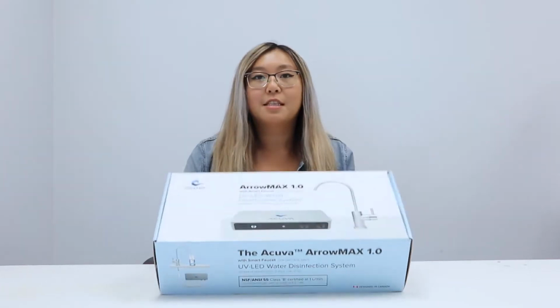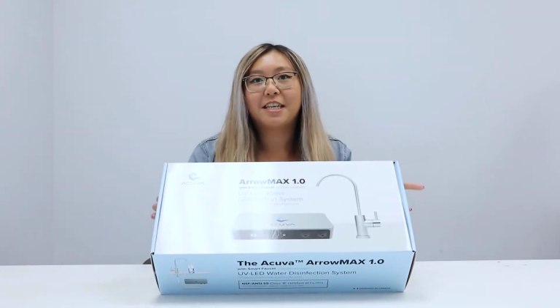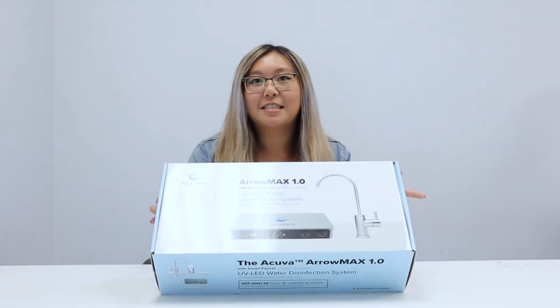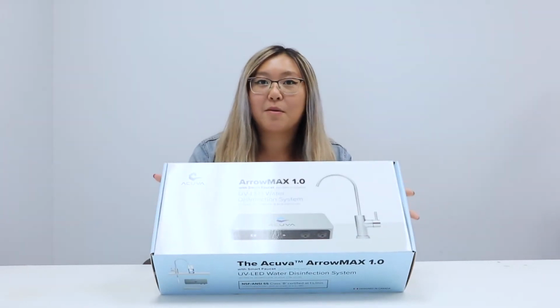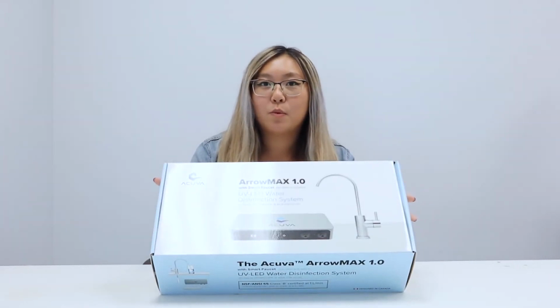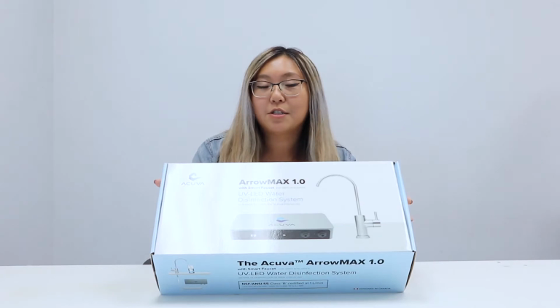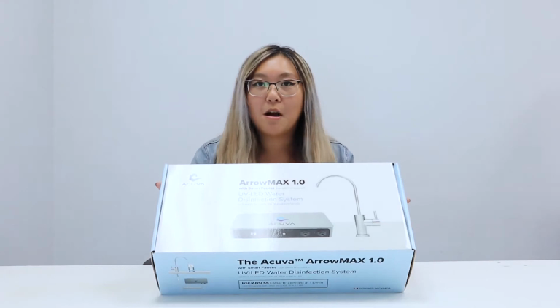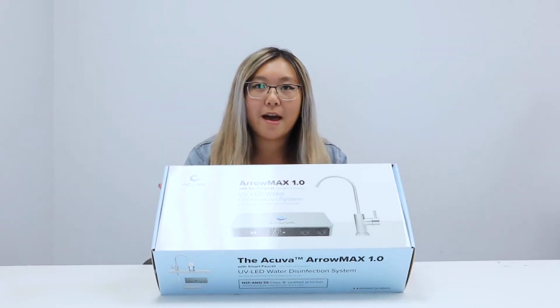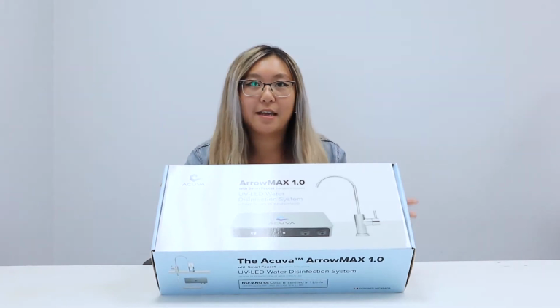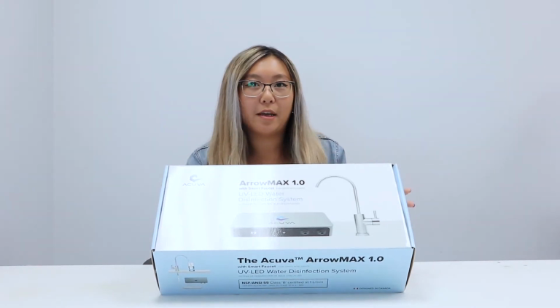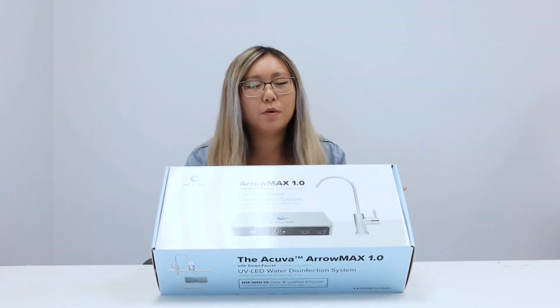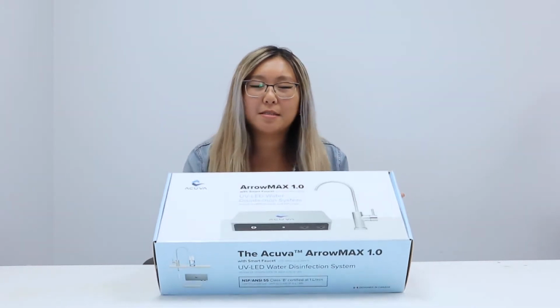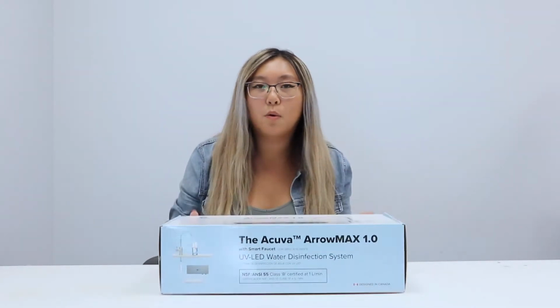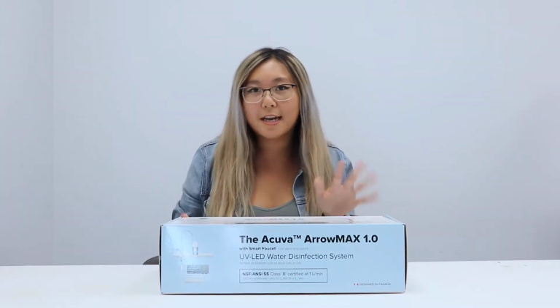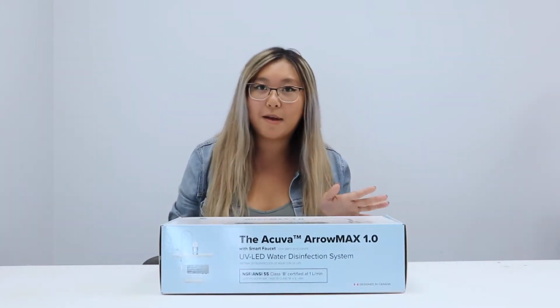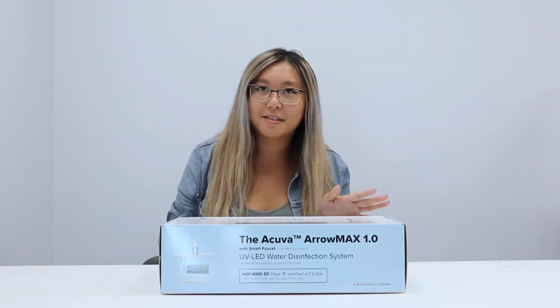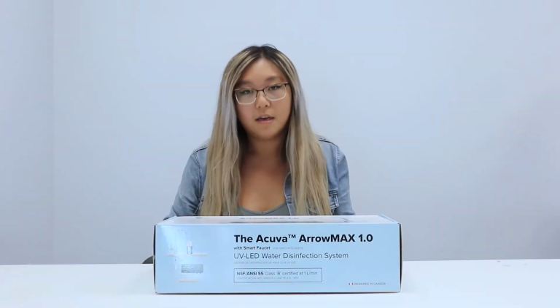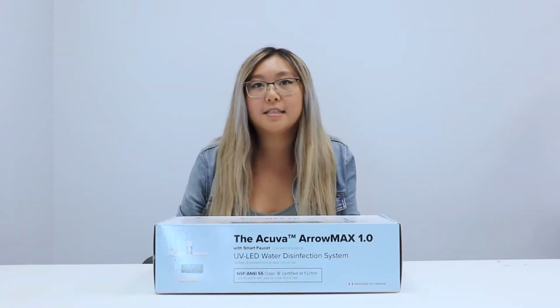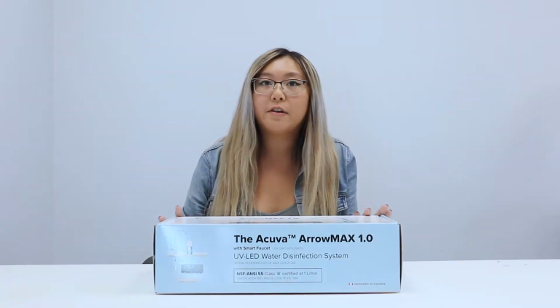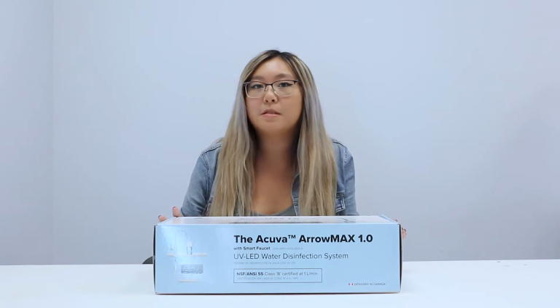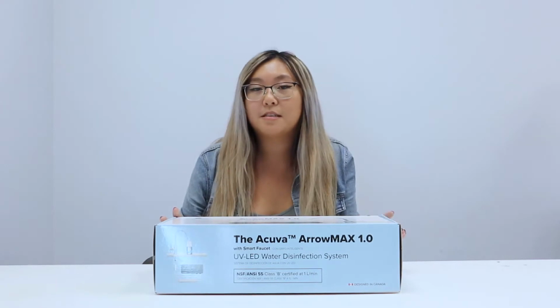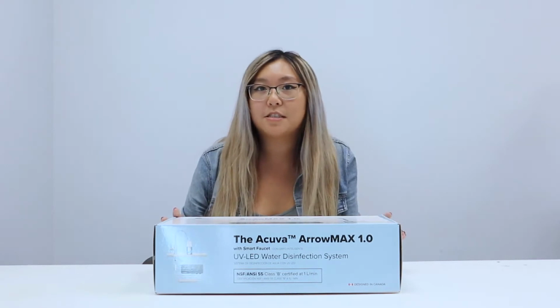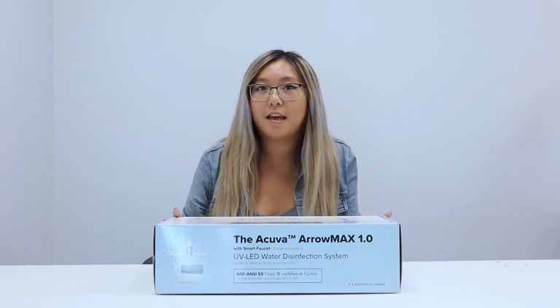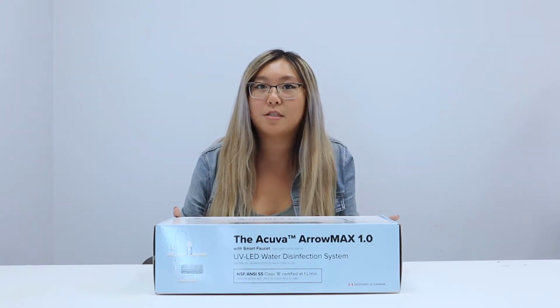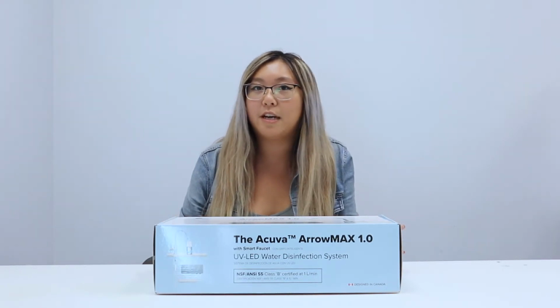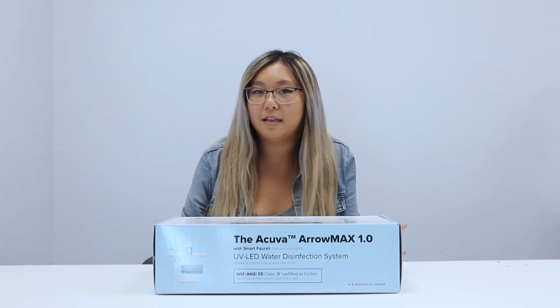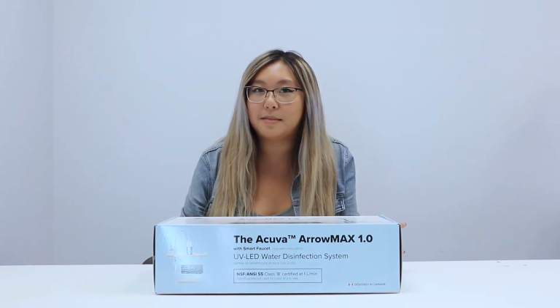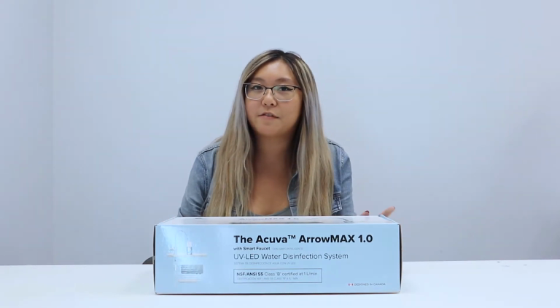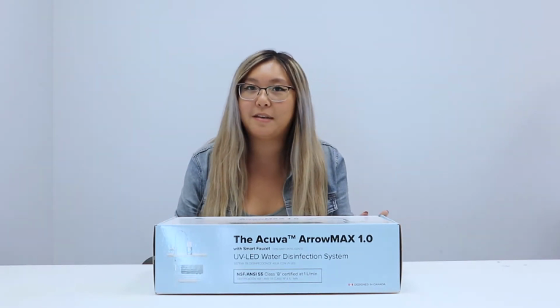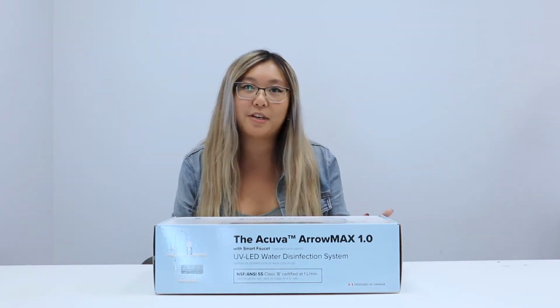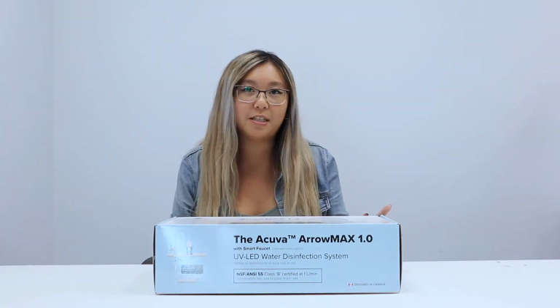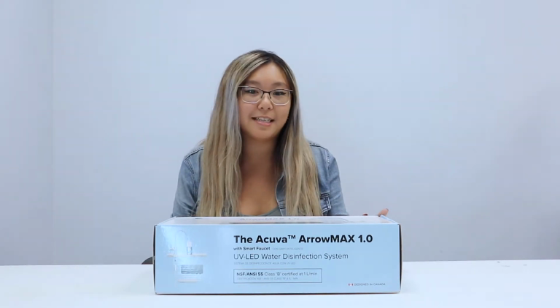This right here is the Aromax 1. It's super compact and lightweight — it only weighs about one and a half pounds. It takes very minimal space under your sink, and what's also great about it is that it's maintenance-free because it pretty much cleans itself.